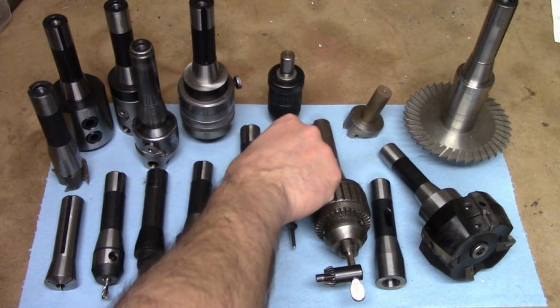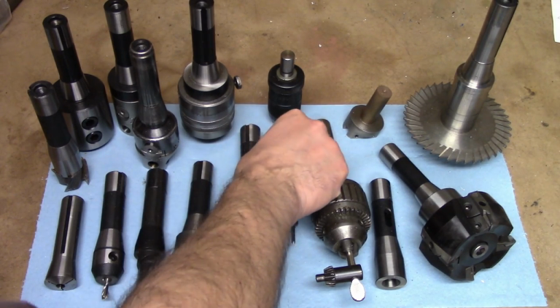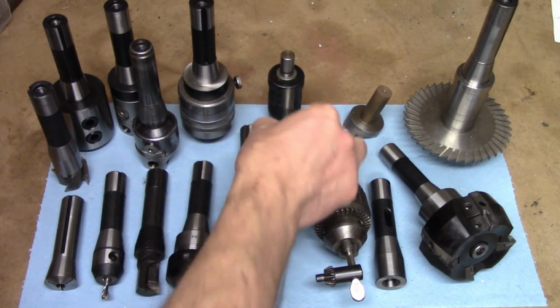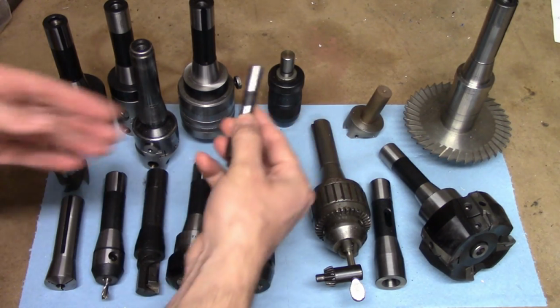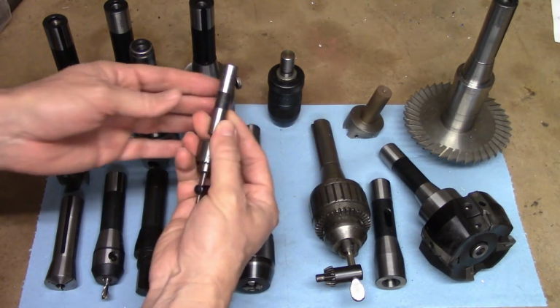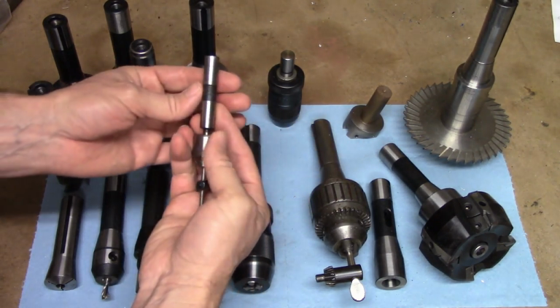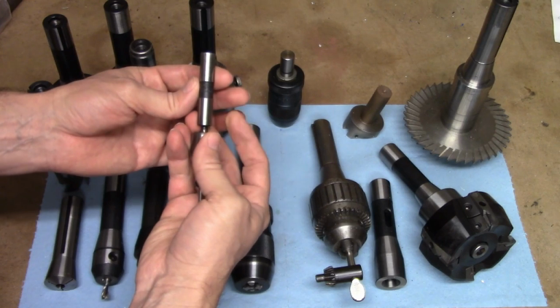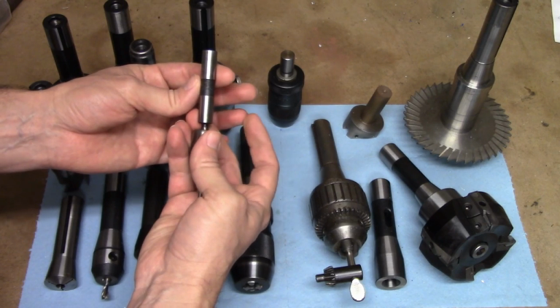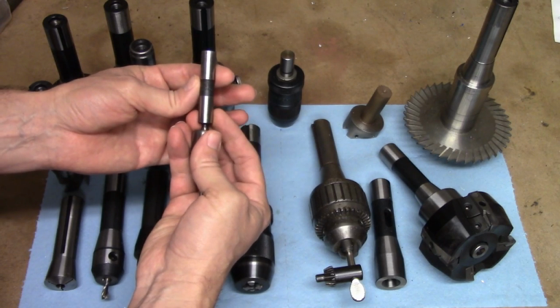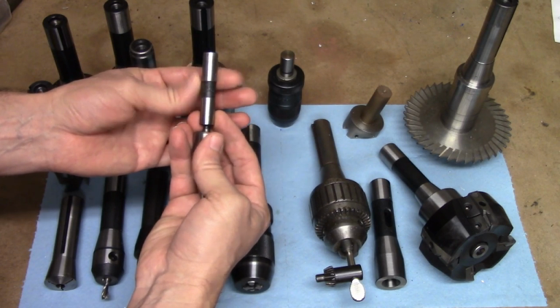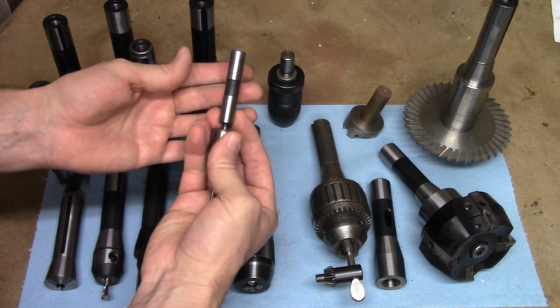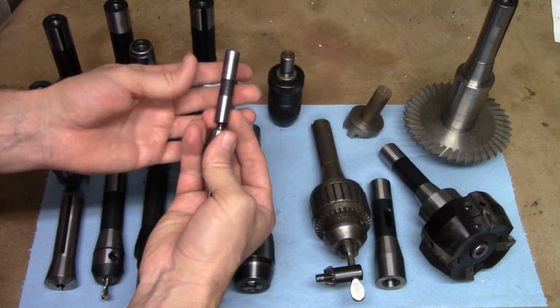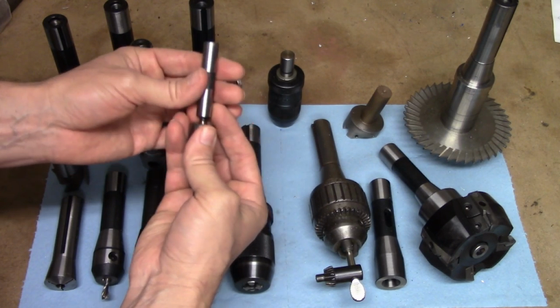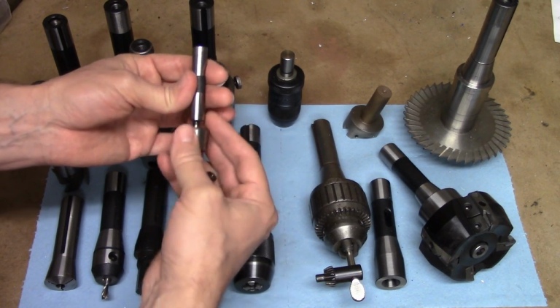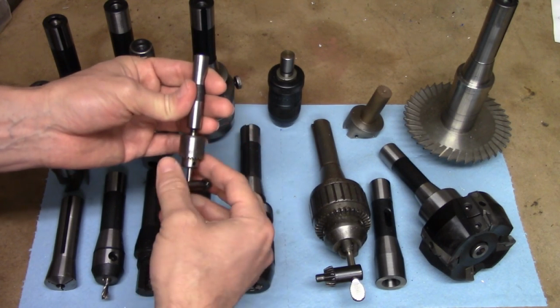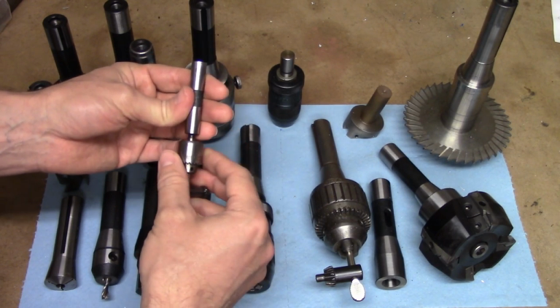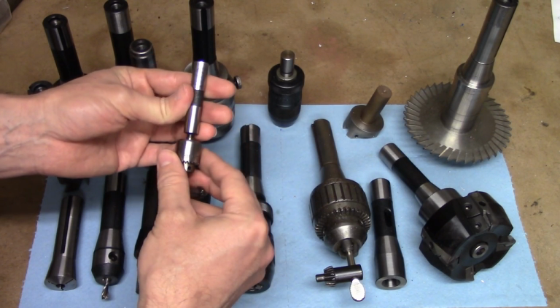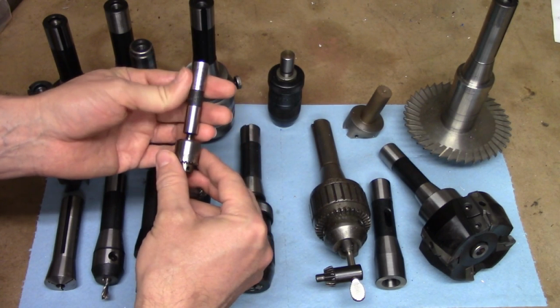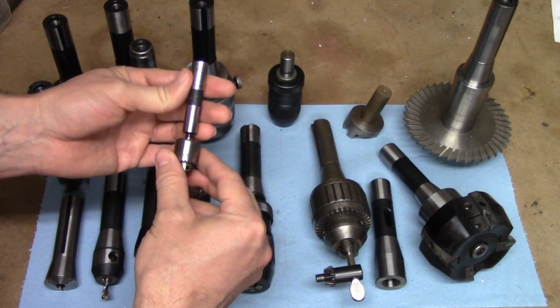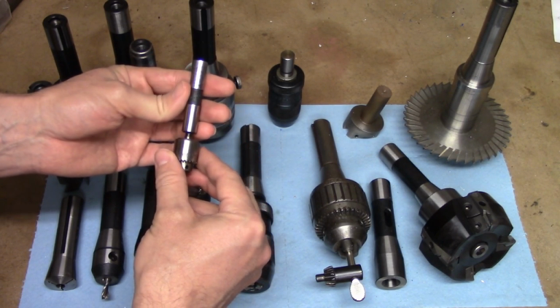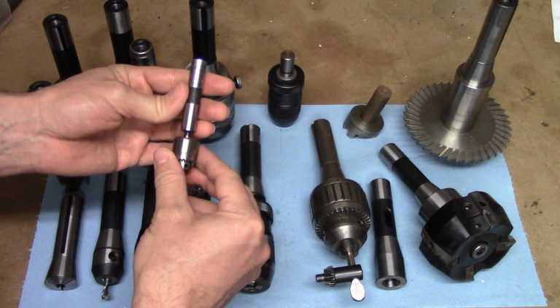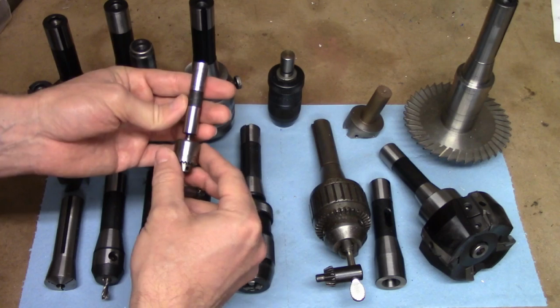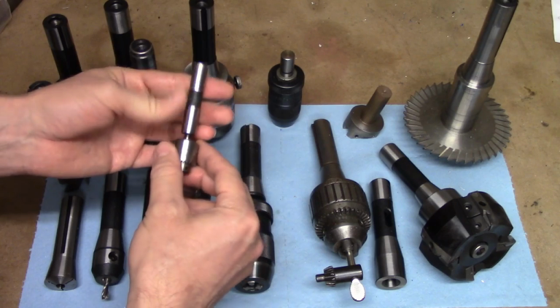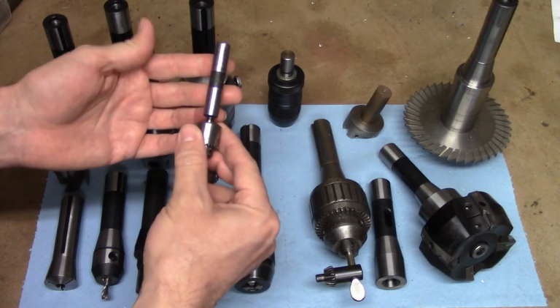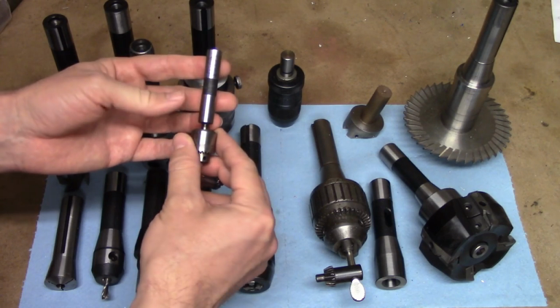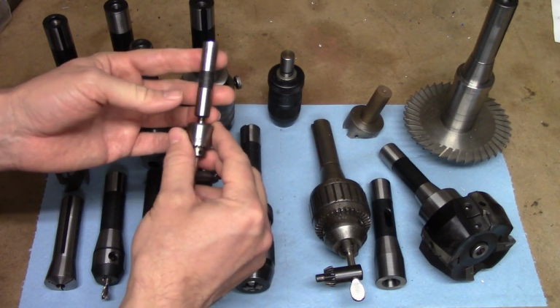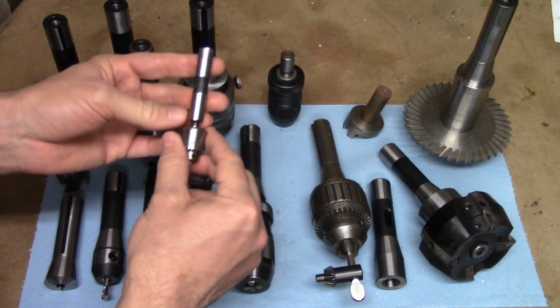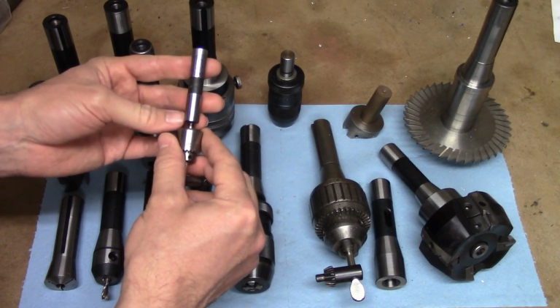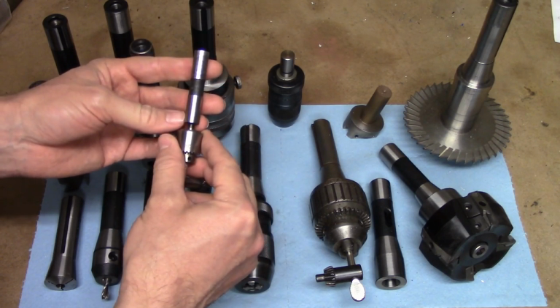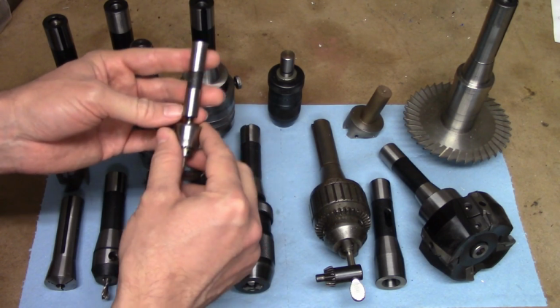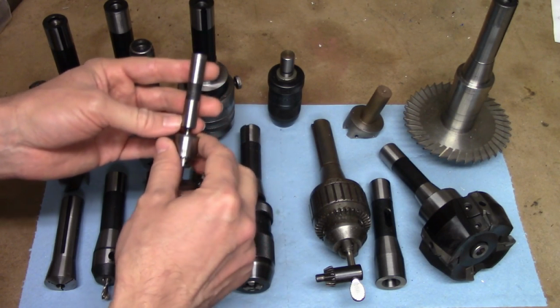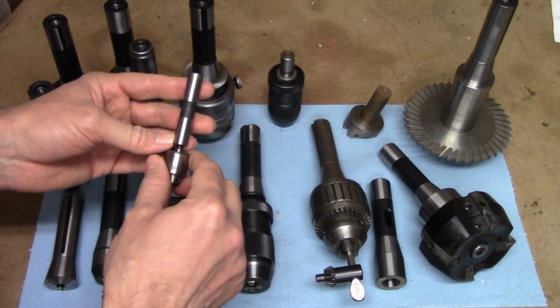Tooling can be very hard to come by for those machines. Luckily, straight shank tooling is available for drill chucks and boring heads, which is probably the best option for you if you have one of those machines. Let's get into what each of these tools are and what they're used for.